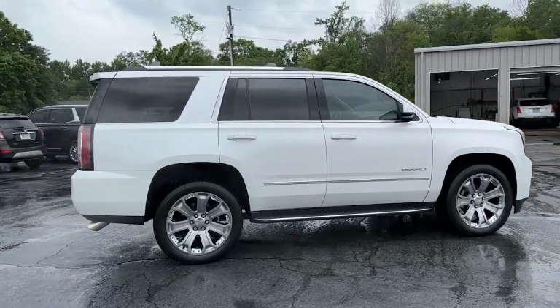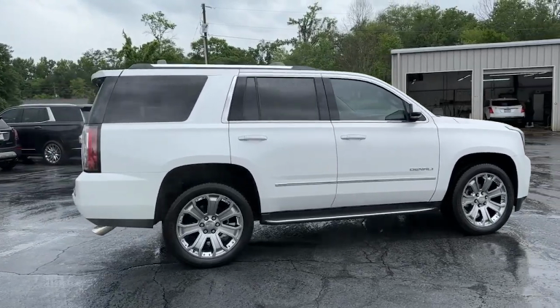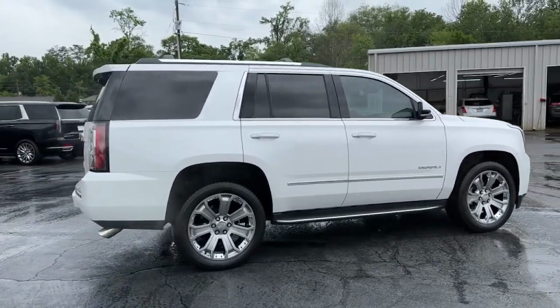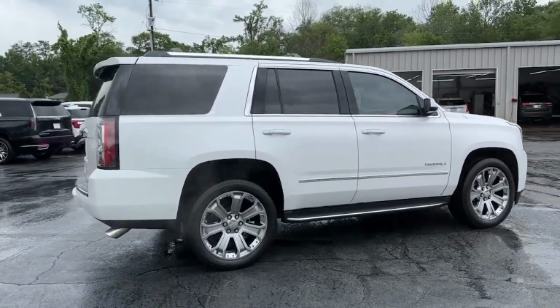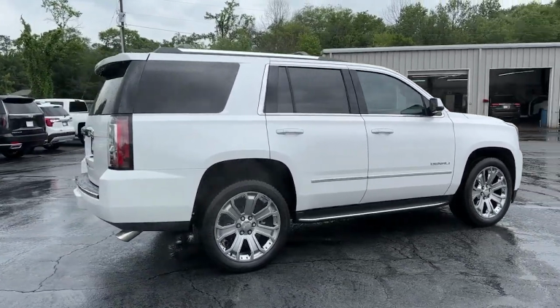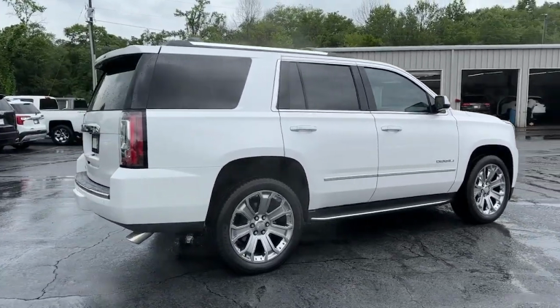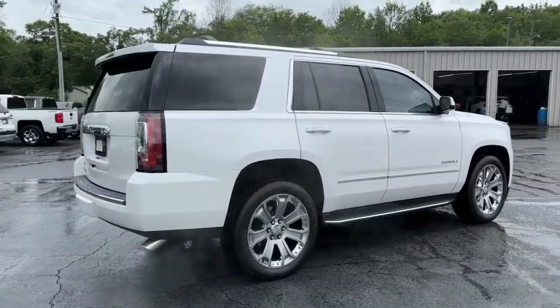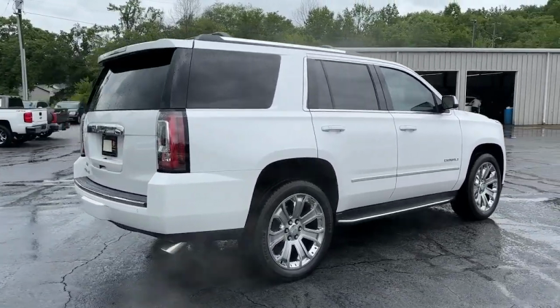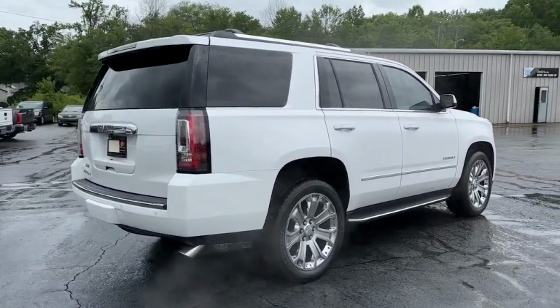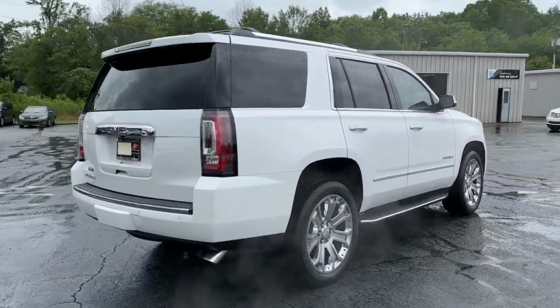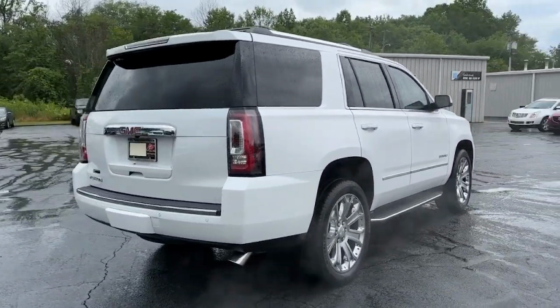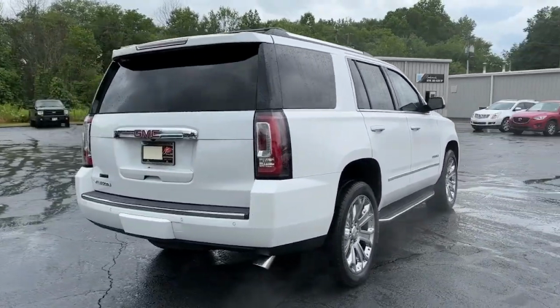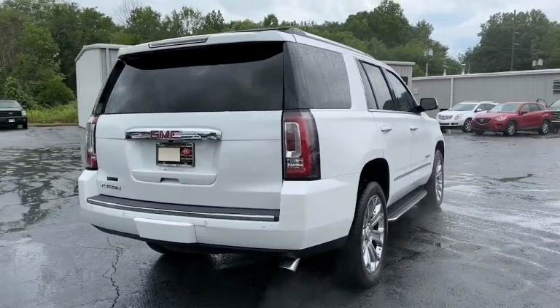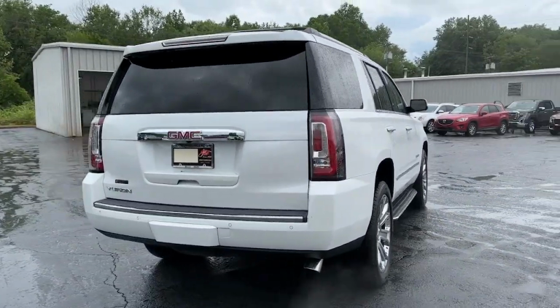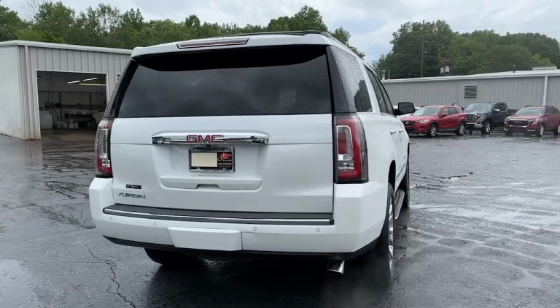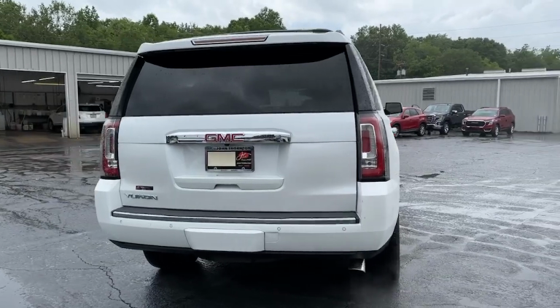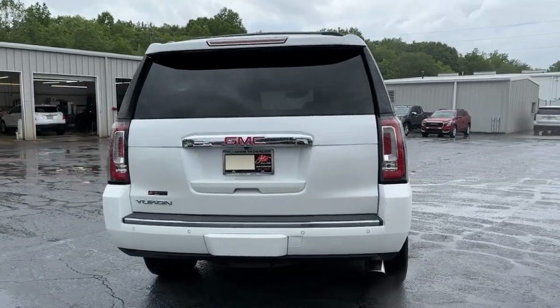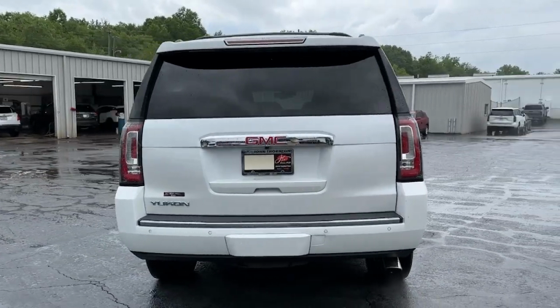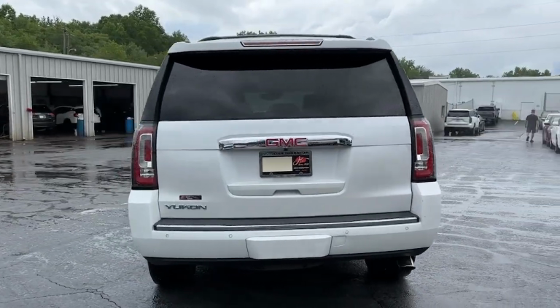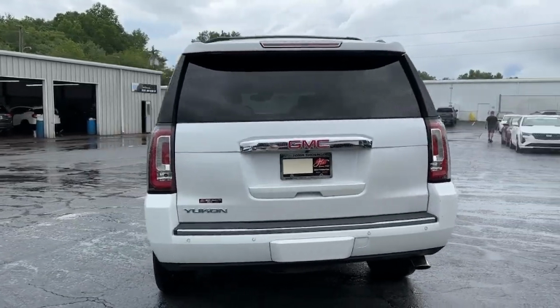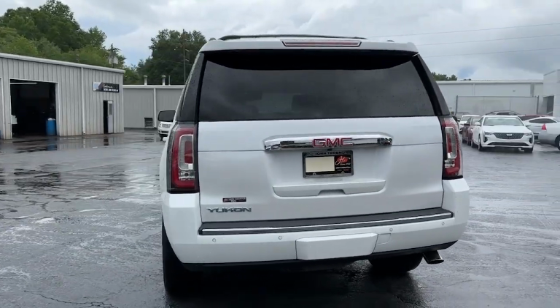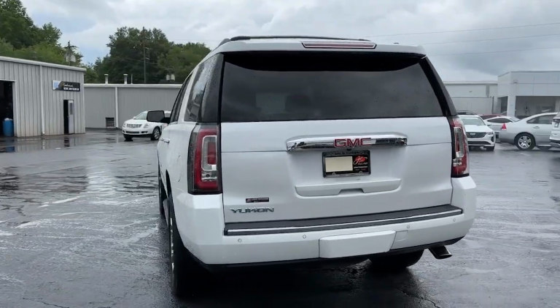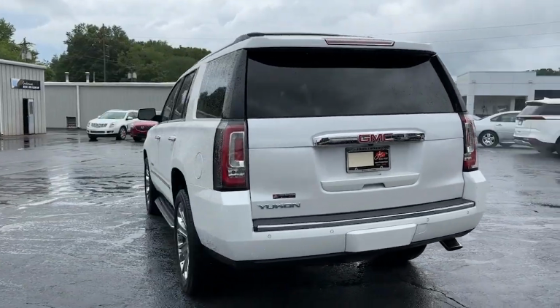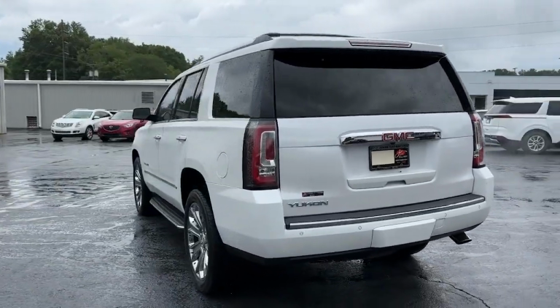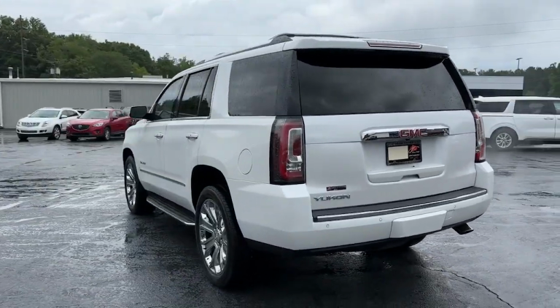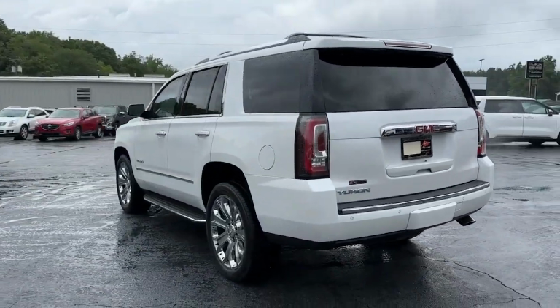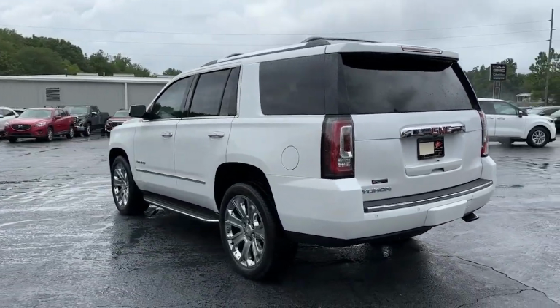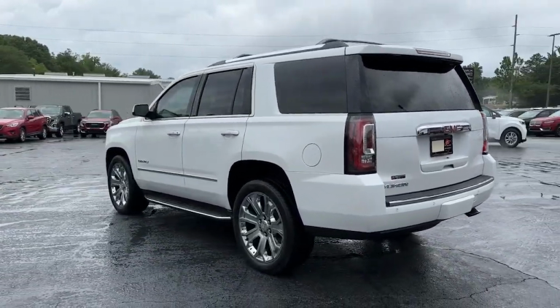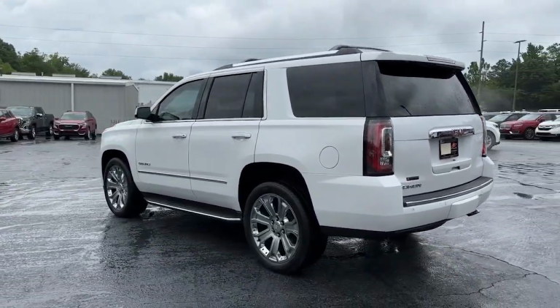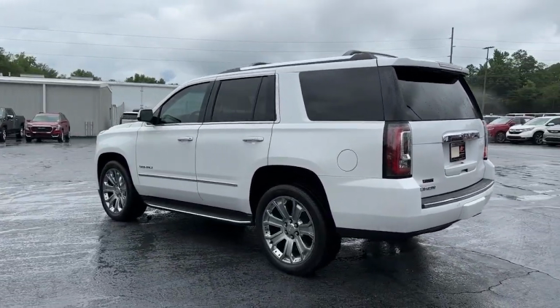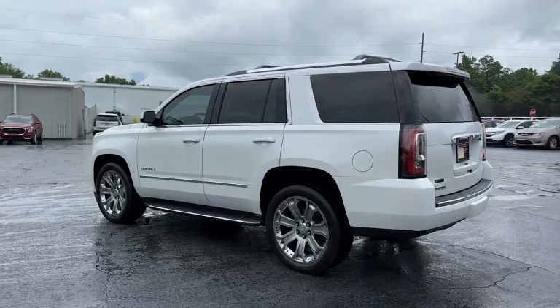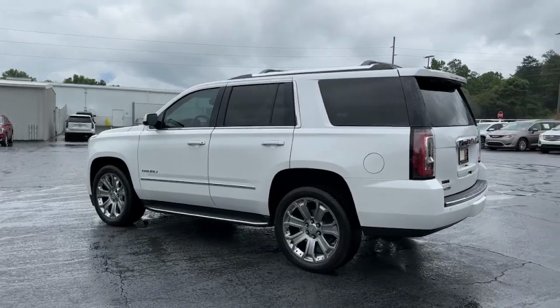Enjoy a view of this sleekly styled GMC Yukon, the large SUV that prioritizes passenger comfort and security while providing the brawn for heavy towing.